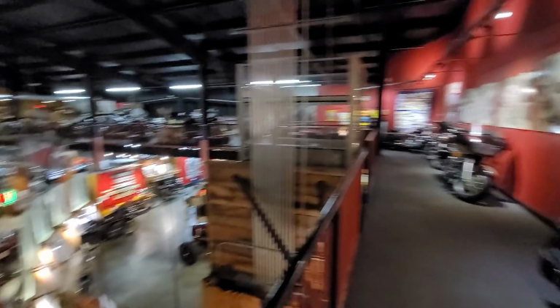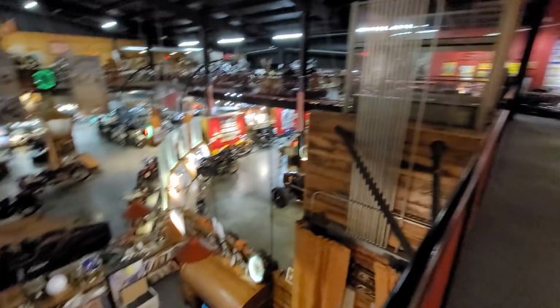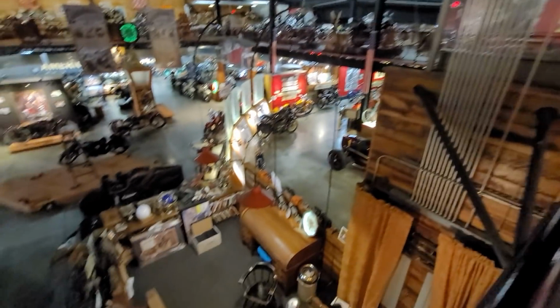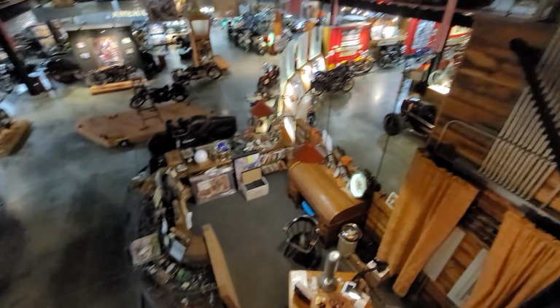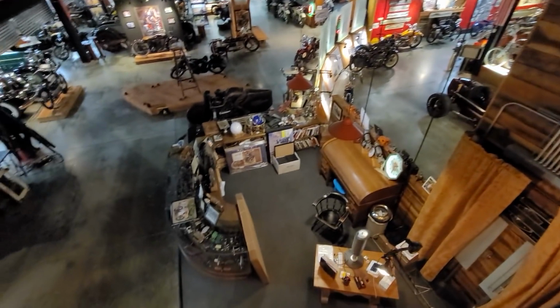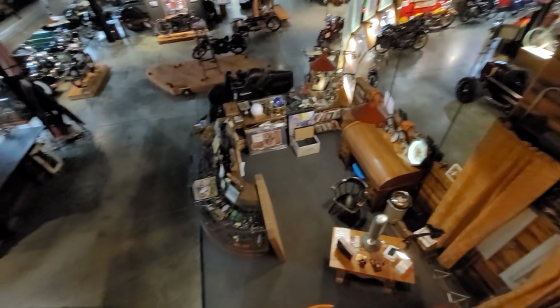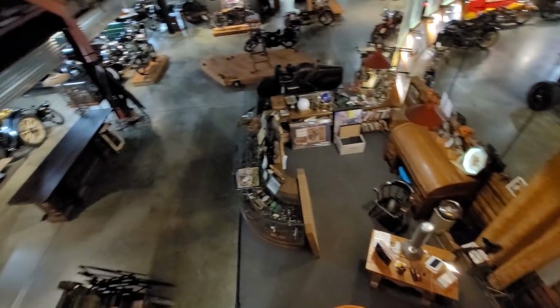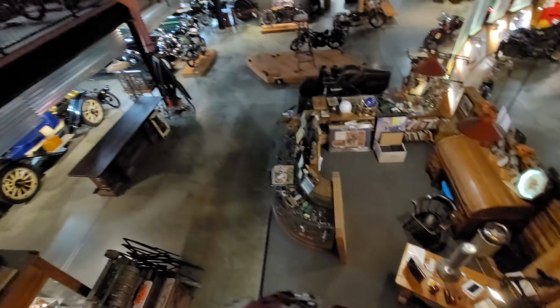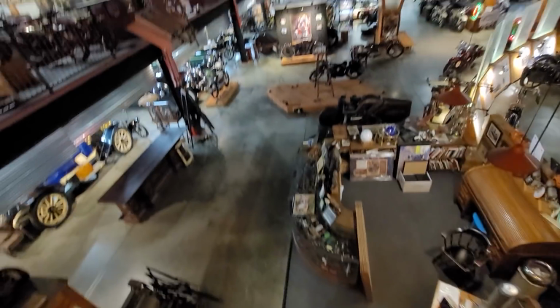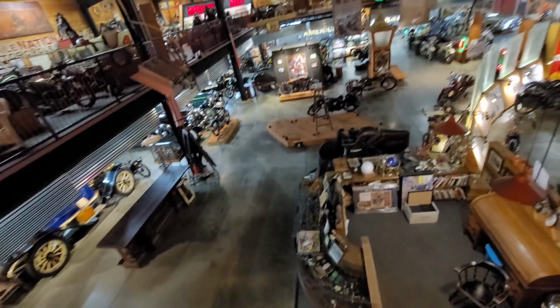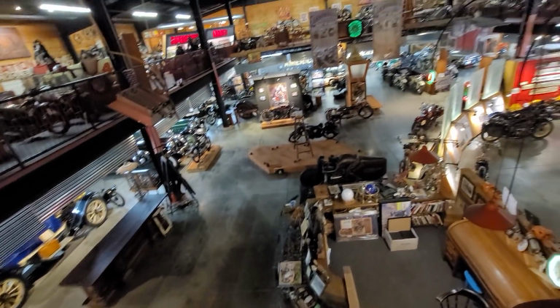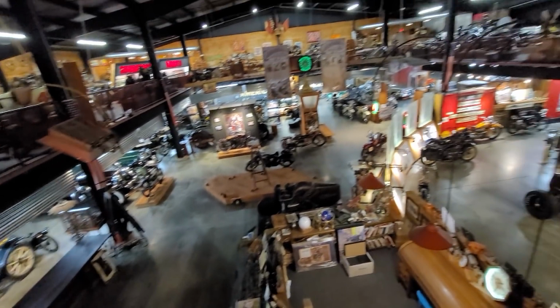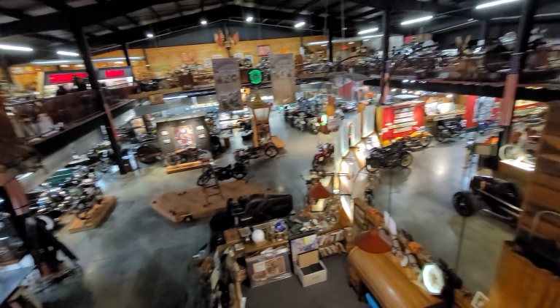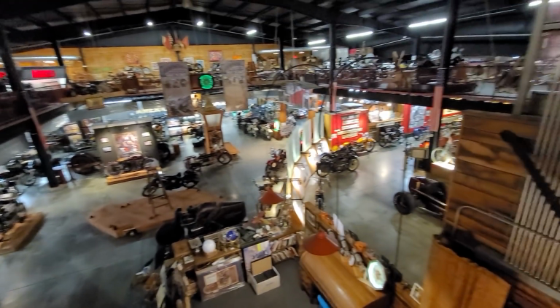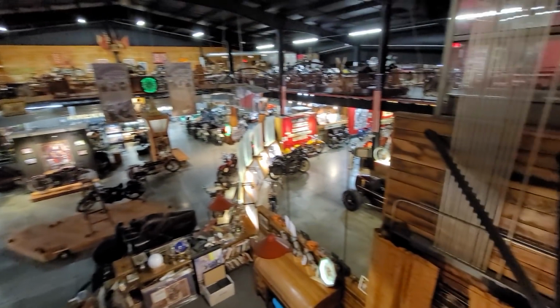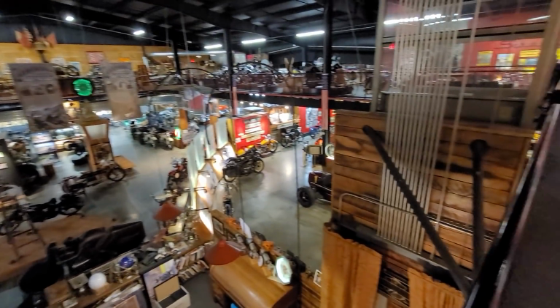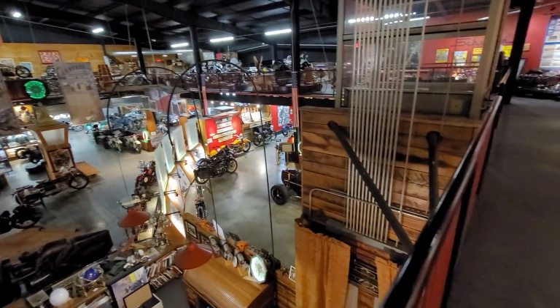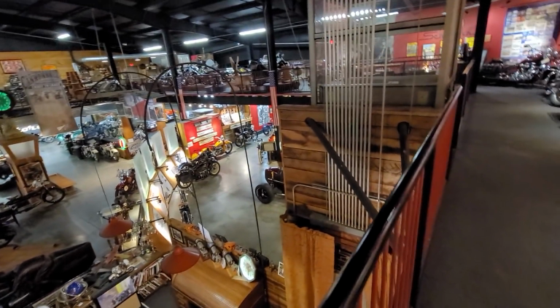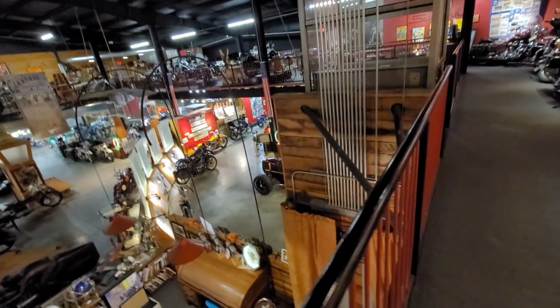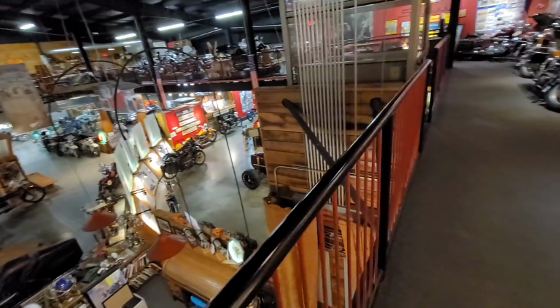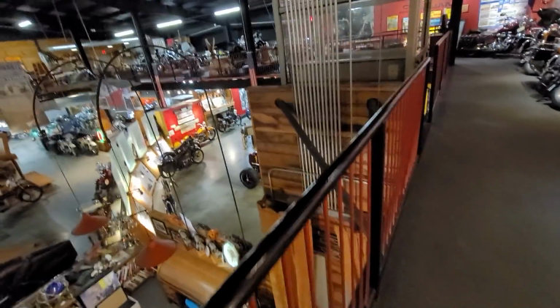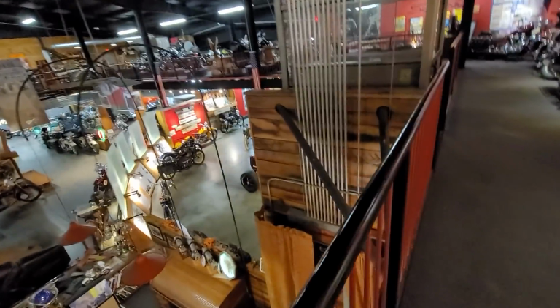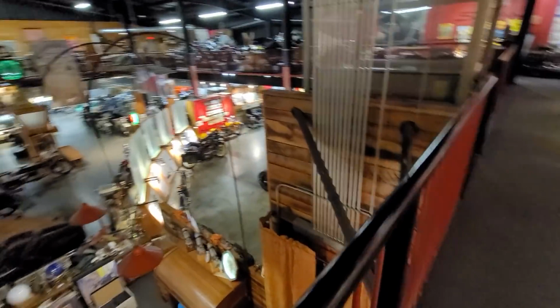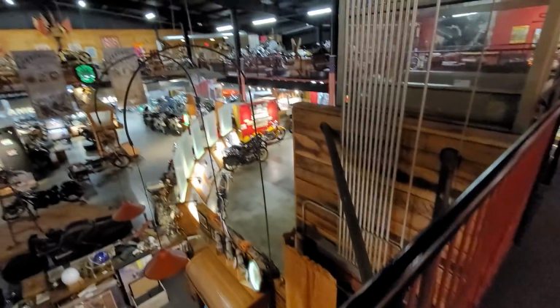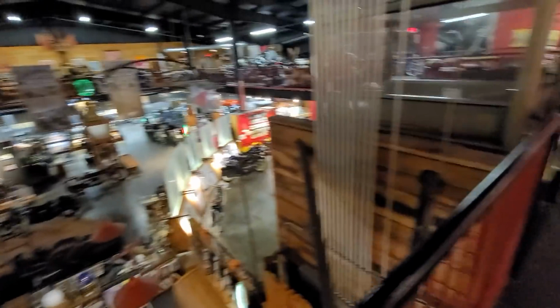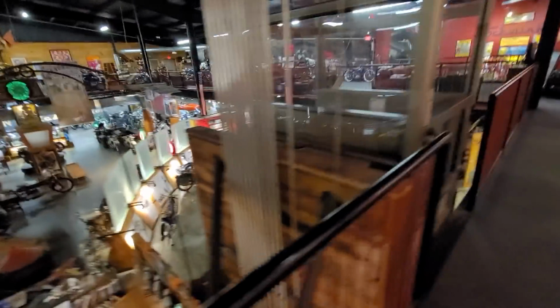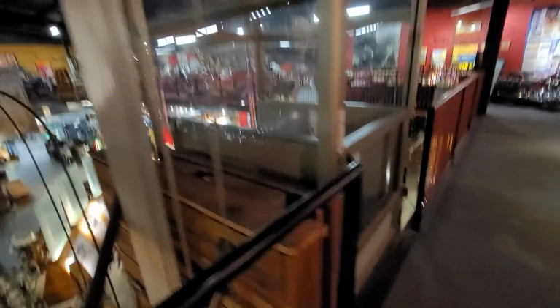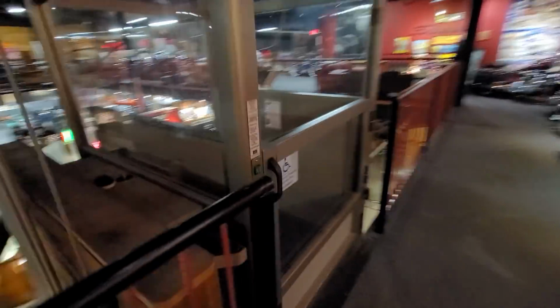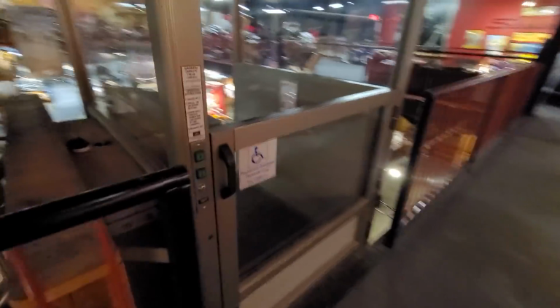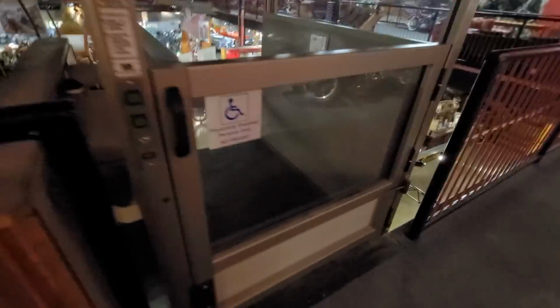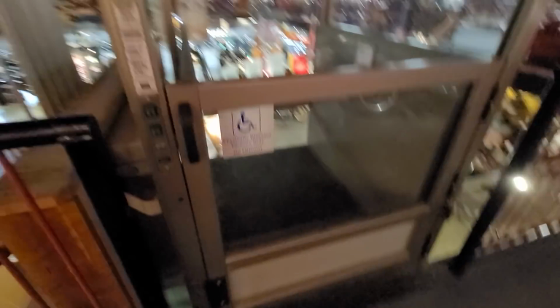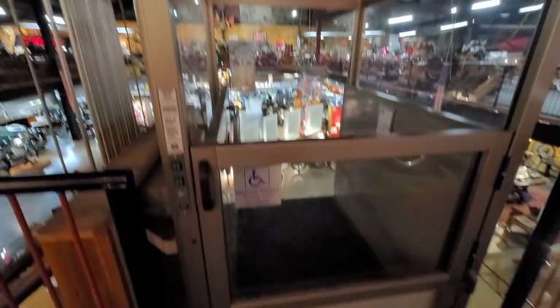Here we're overlooking the first floor of the museum. Hopefully this gives you a little overview of the main museum lobby. They even have an elevator here if you're handicapped.